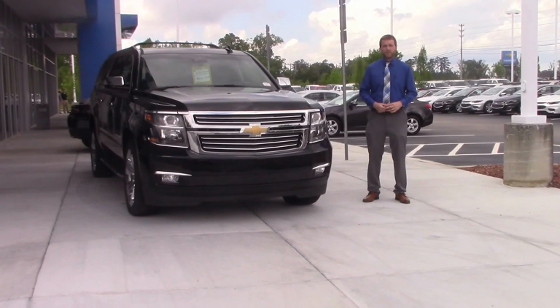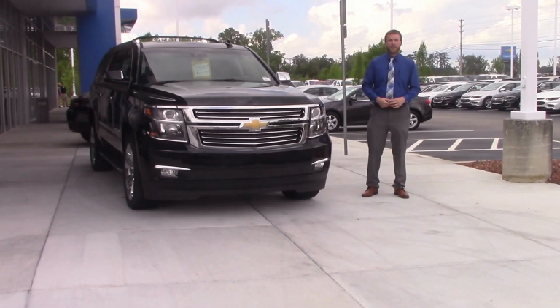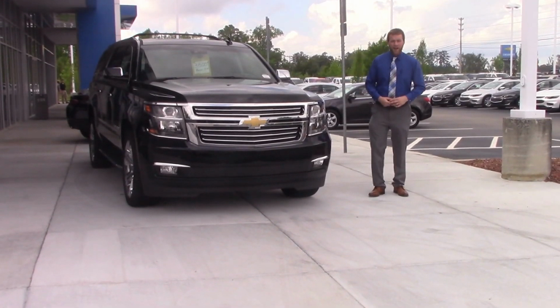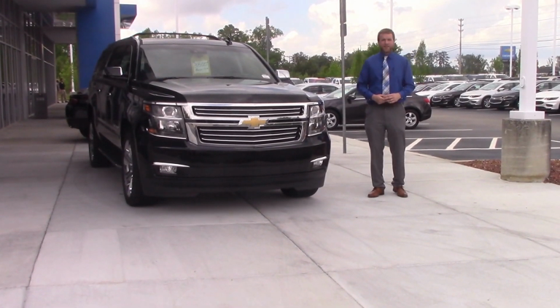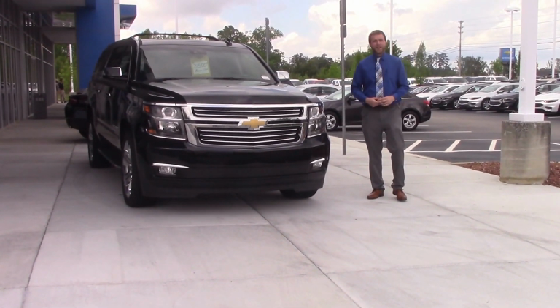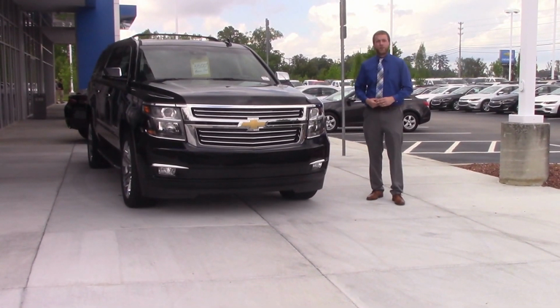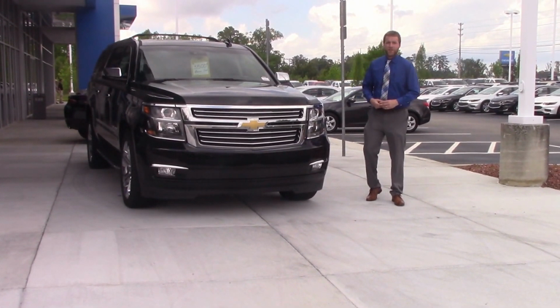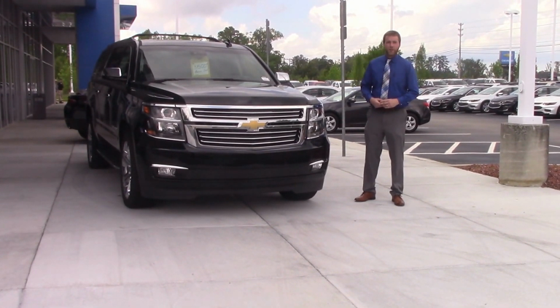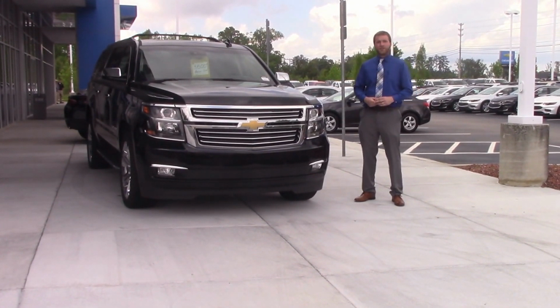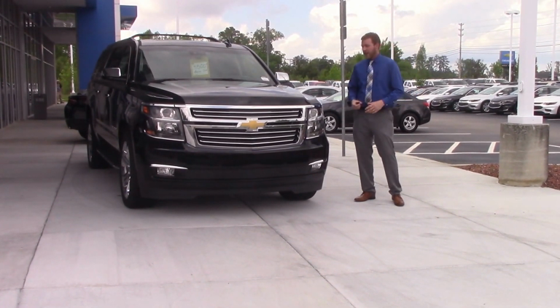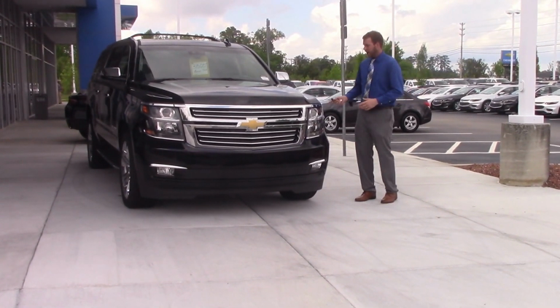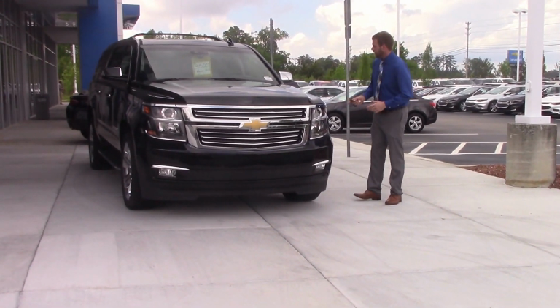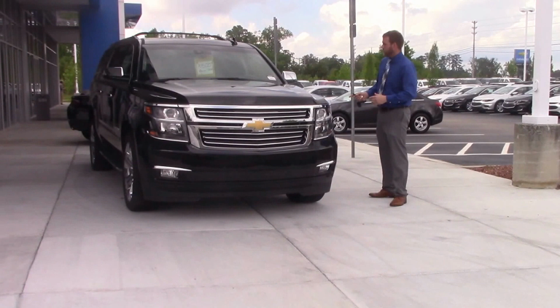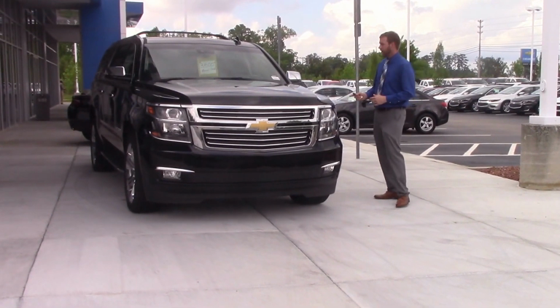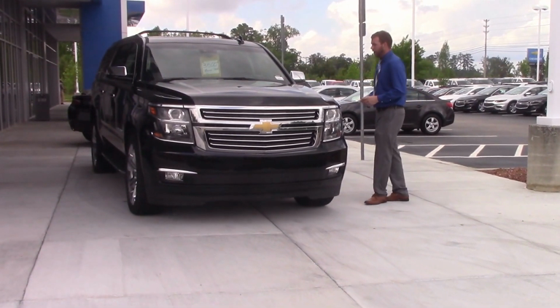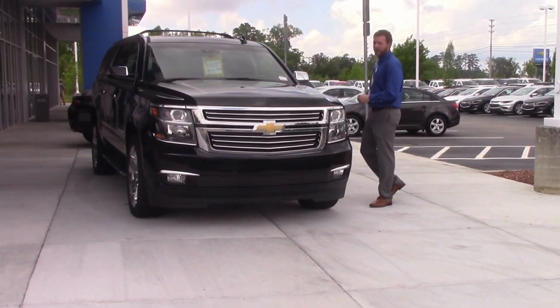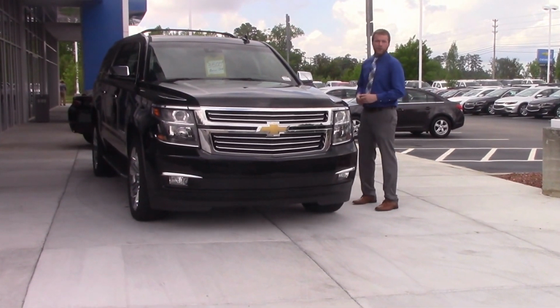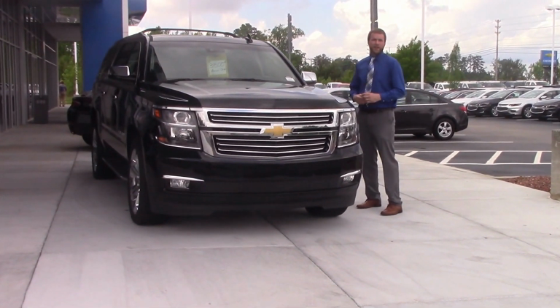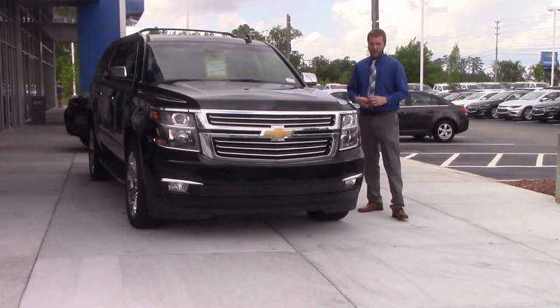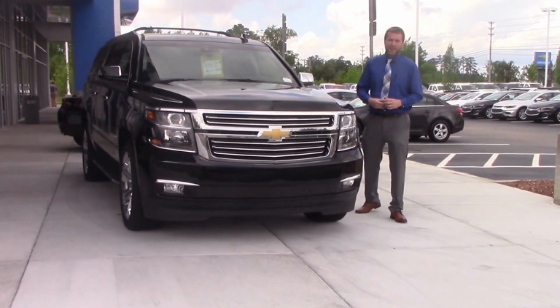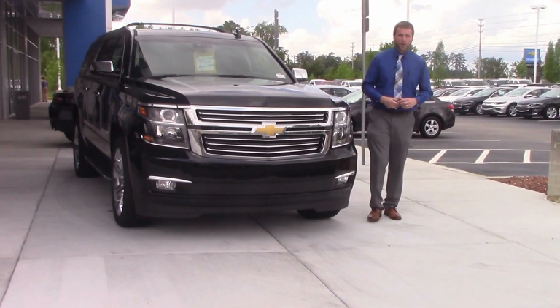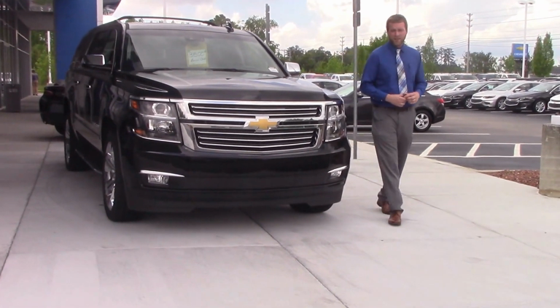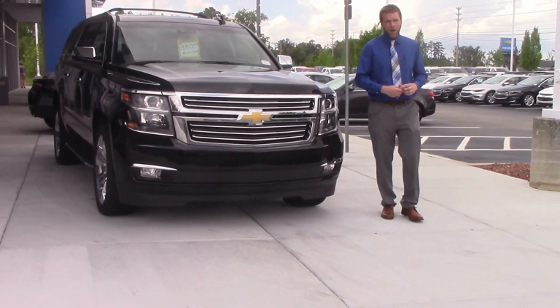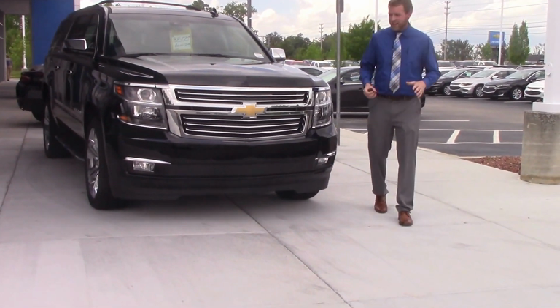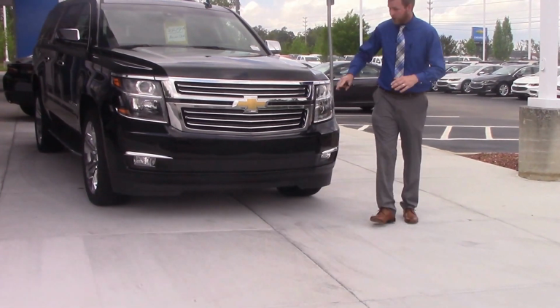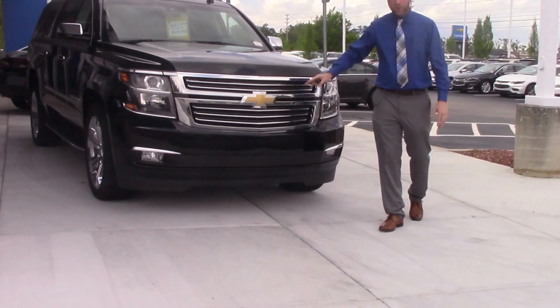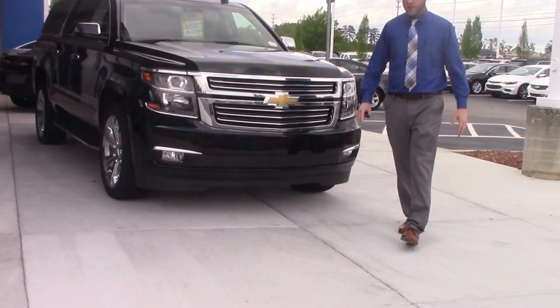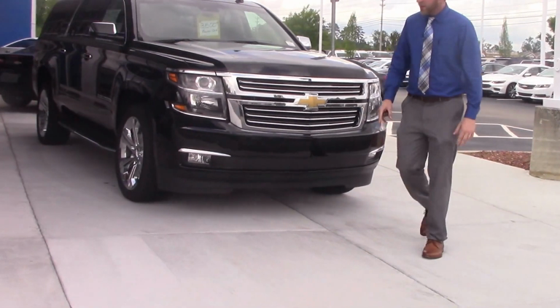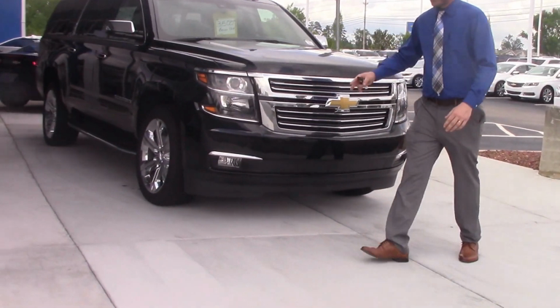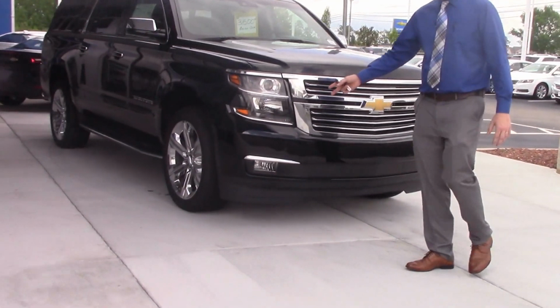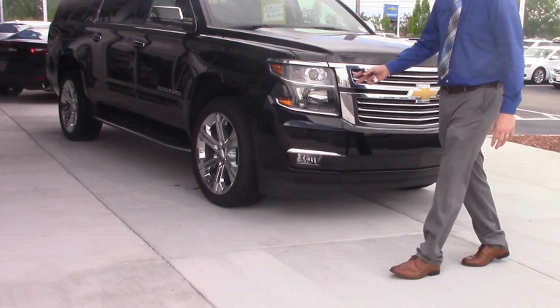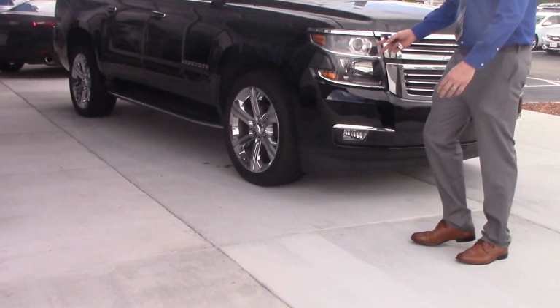Hi everybody, Tim Langley here at Hubert Vester Chevrolet in Wilson. We've got stock number CN0929 — a black Suburban all decked out with chrome trim and 22-inch chrome wheels.